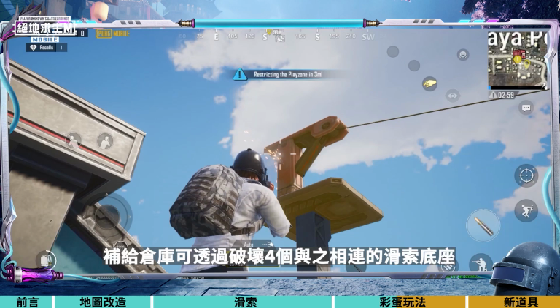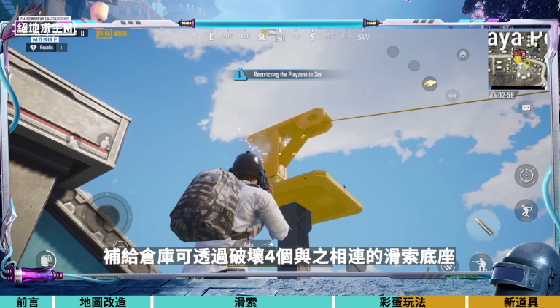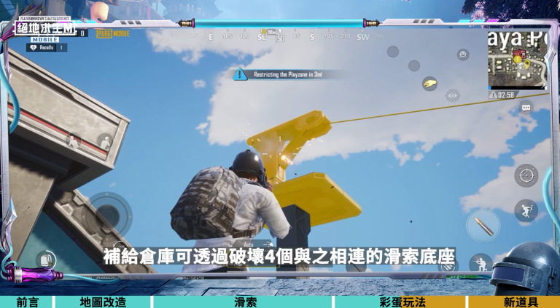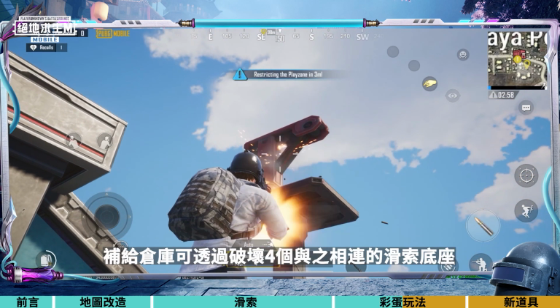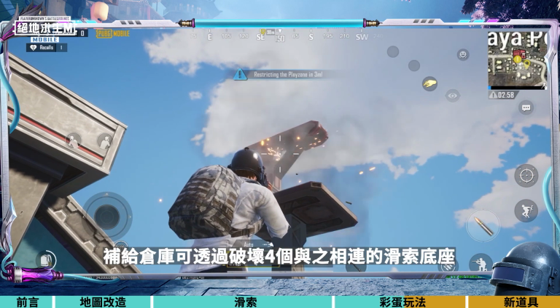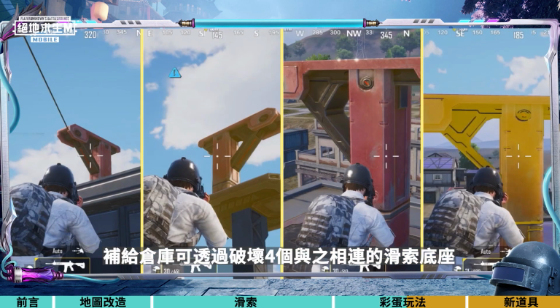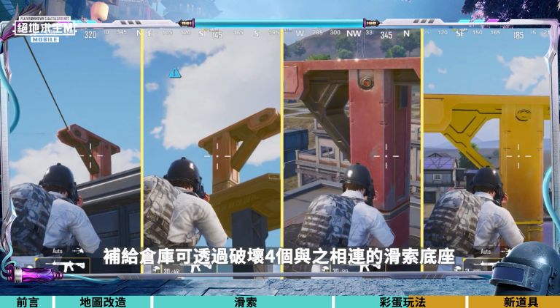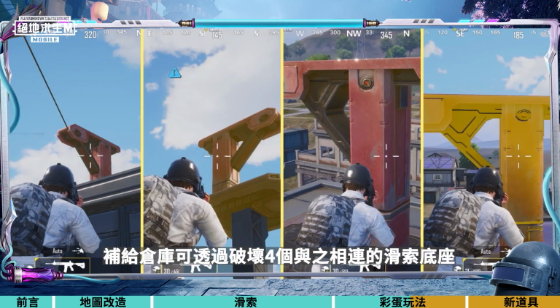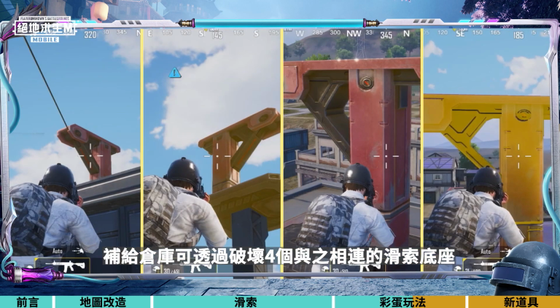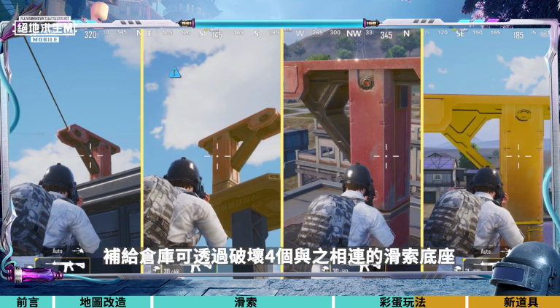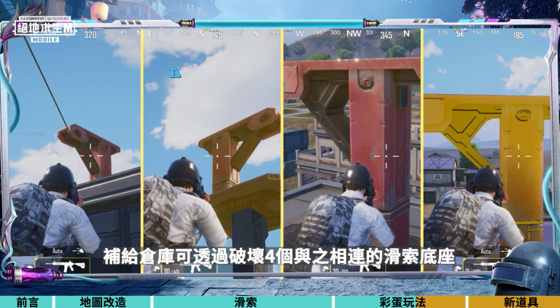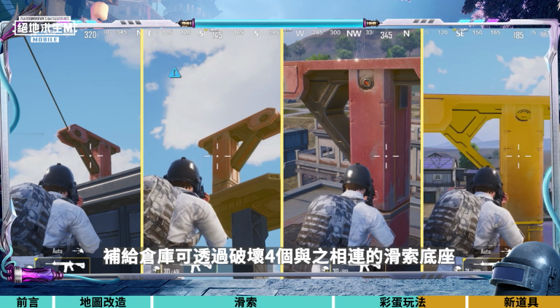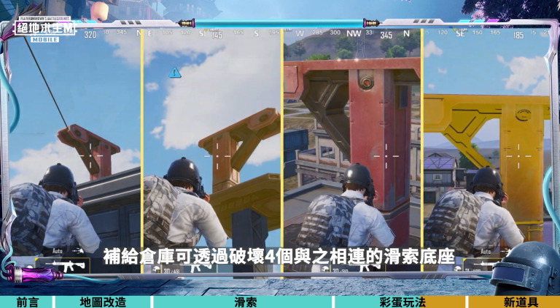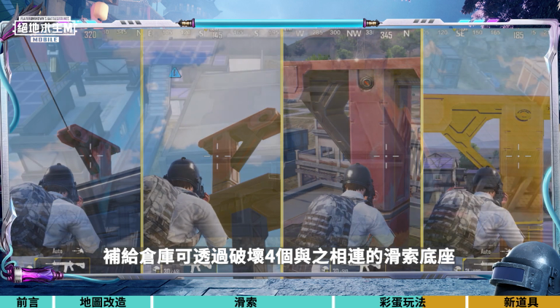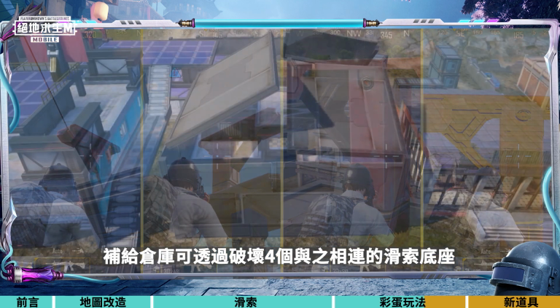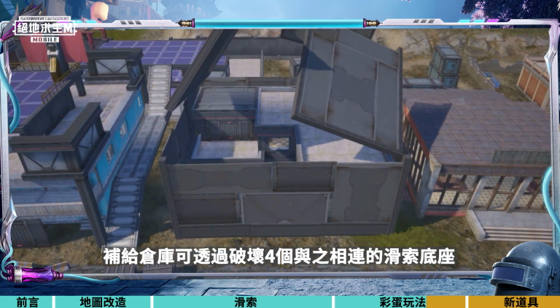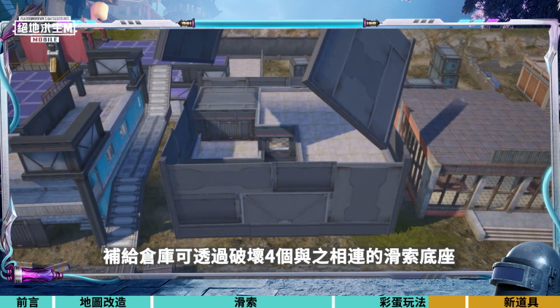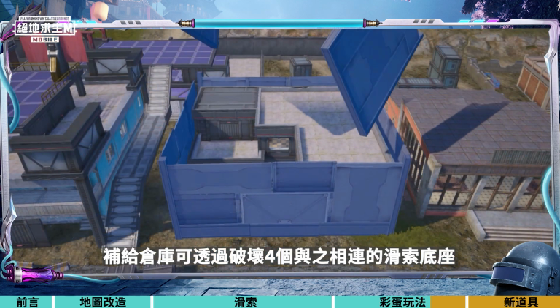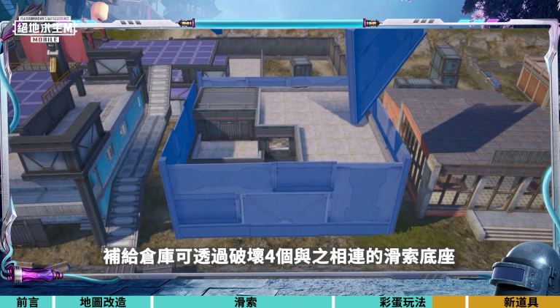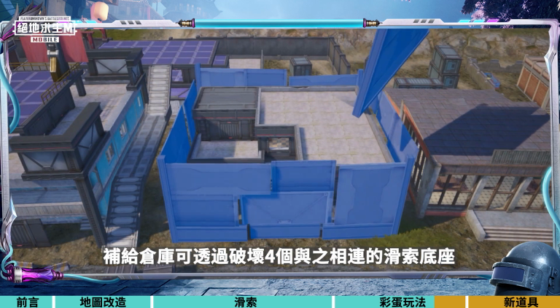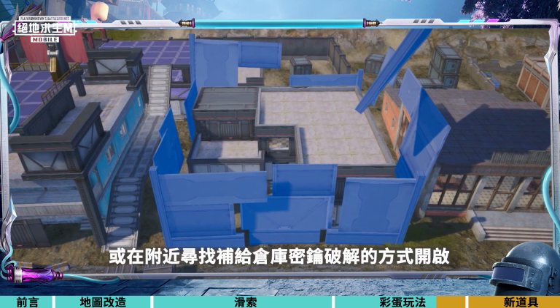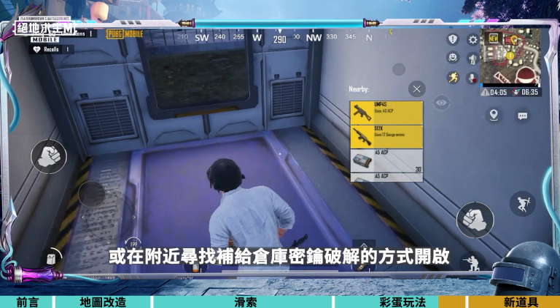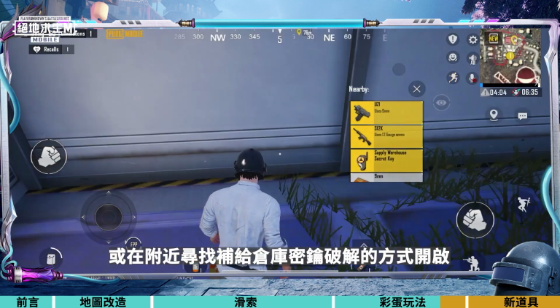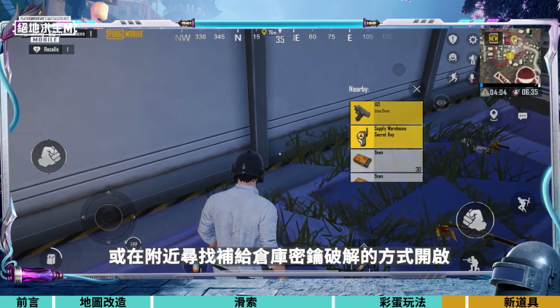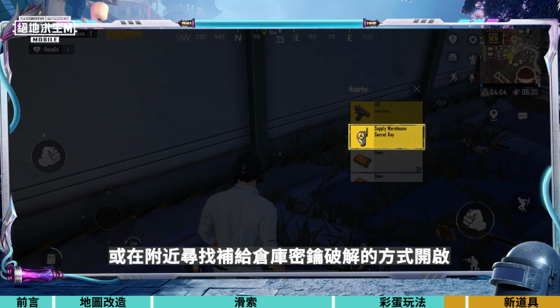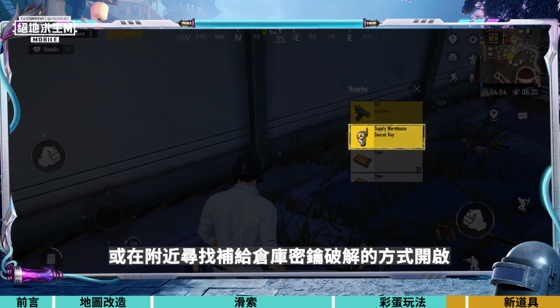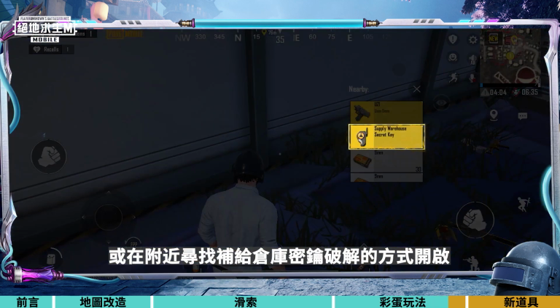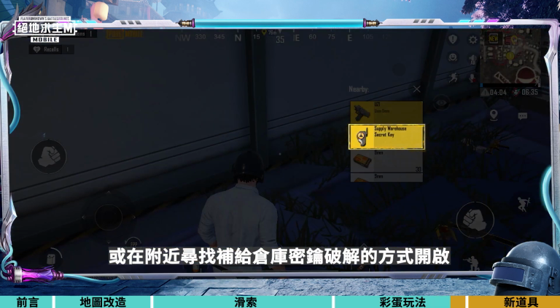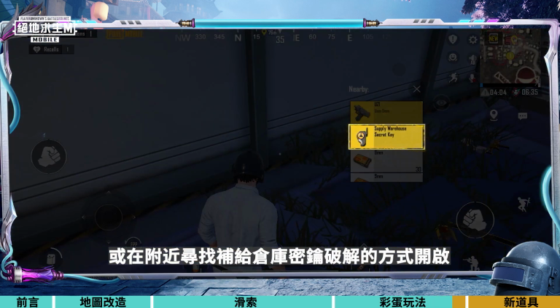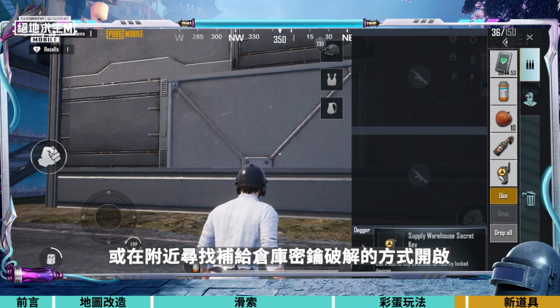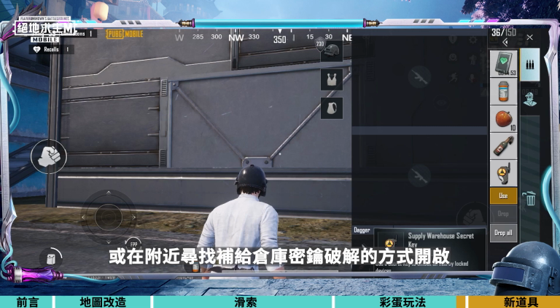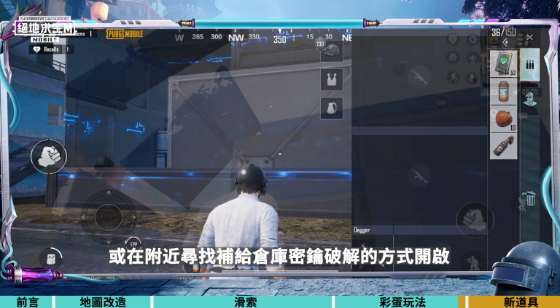Supply warehouses can be unlocked in two ways: by destroying the four connected zipline bases, or by finding the supply warehouse secret key nearby.